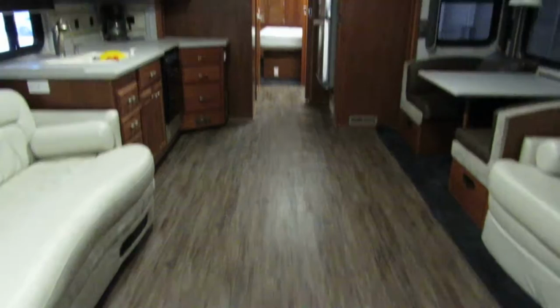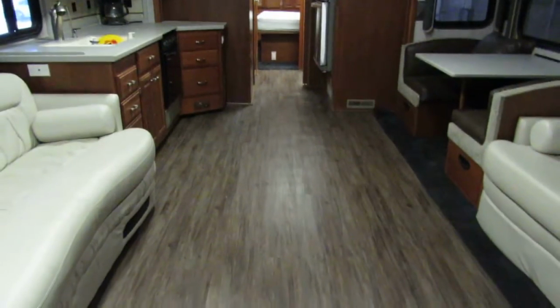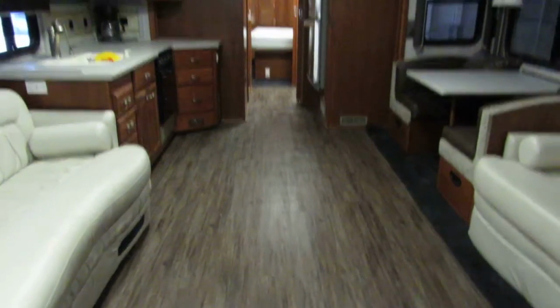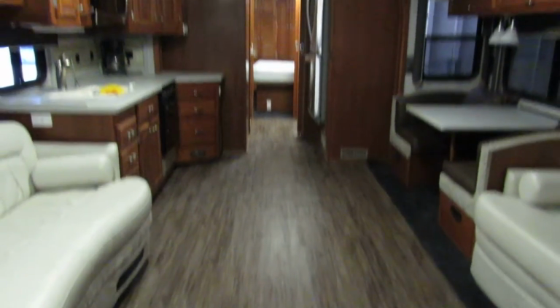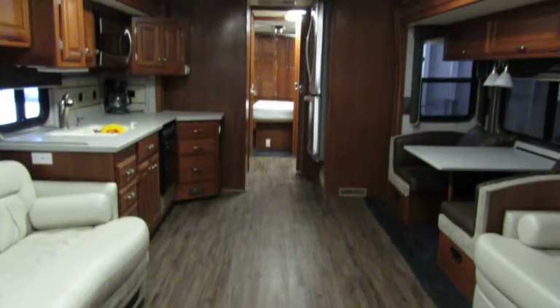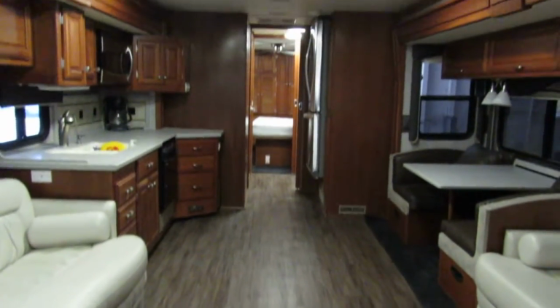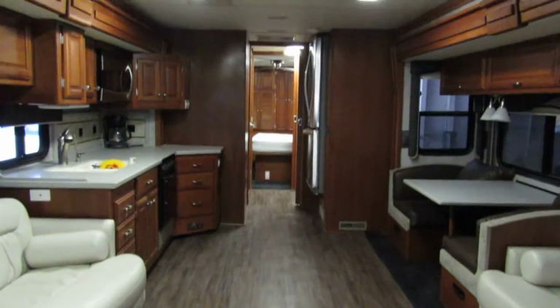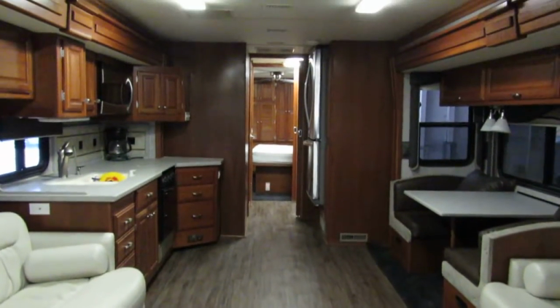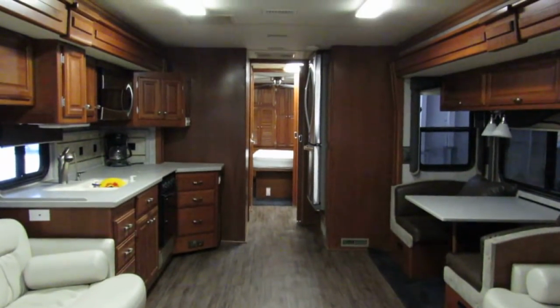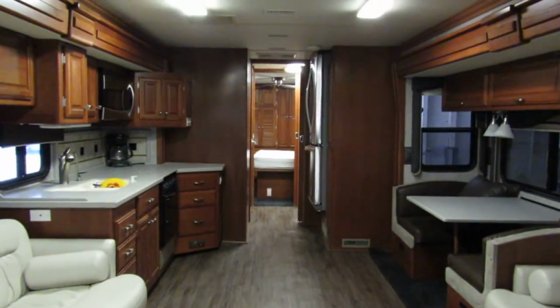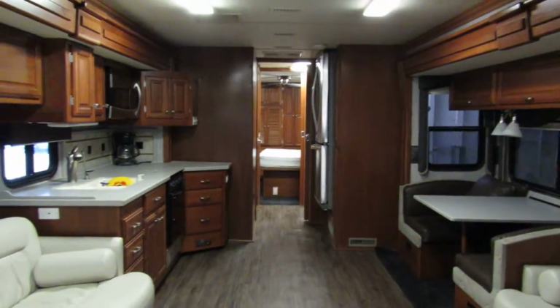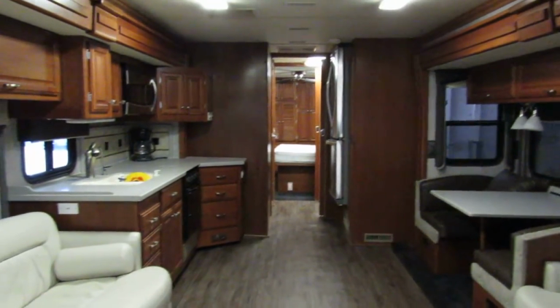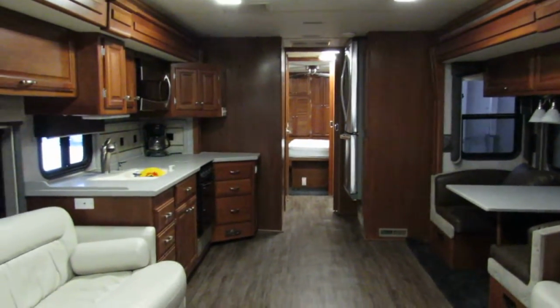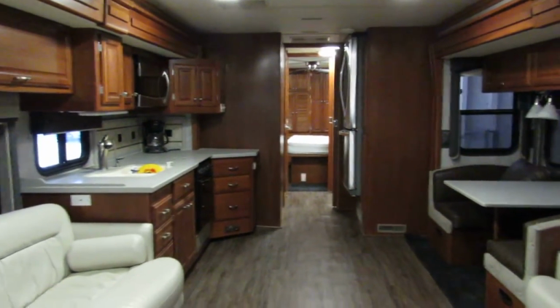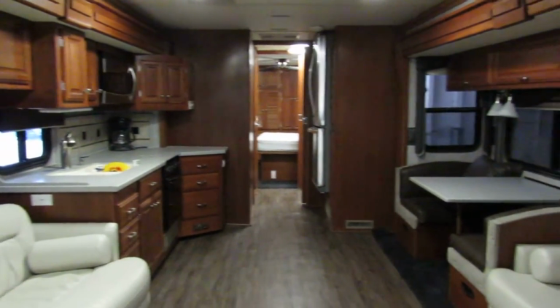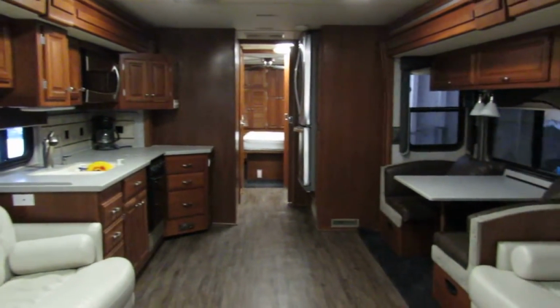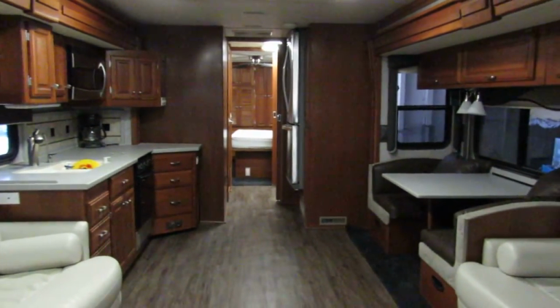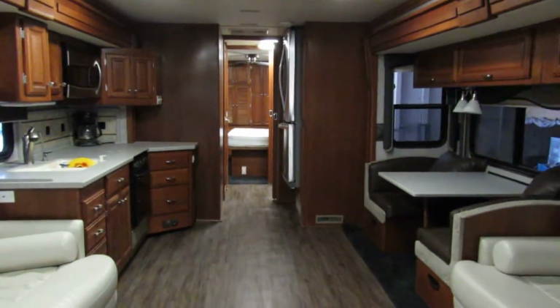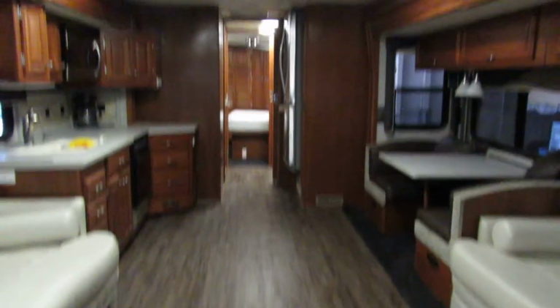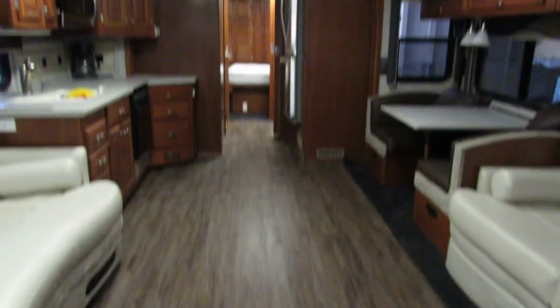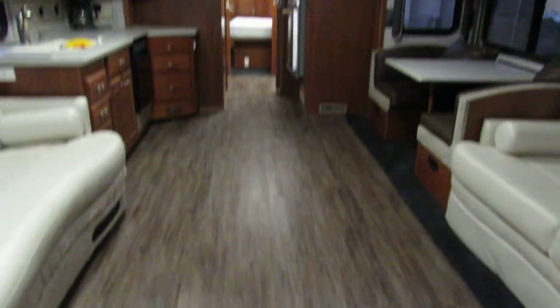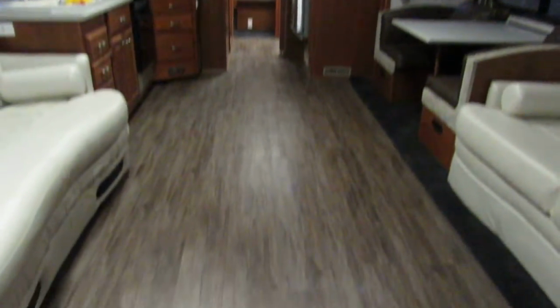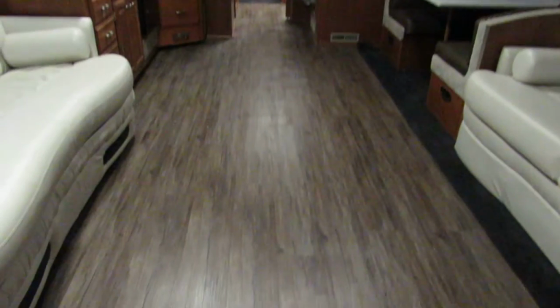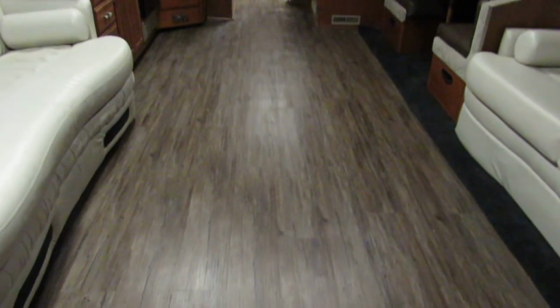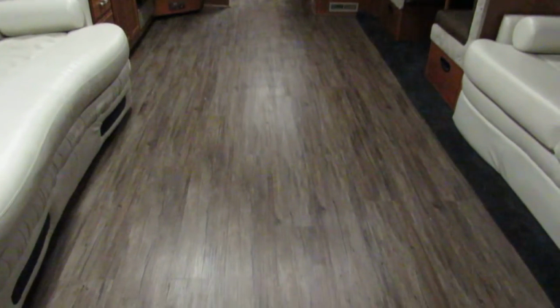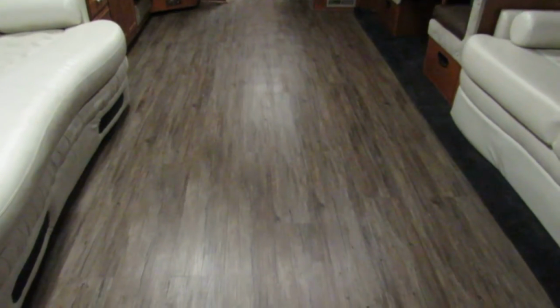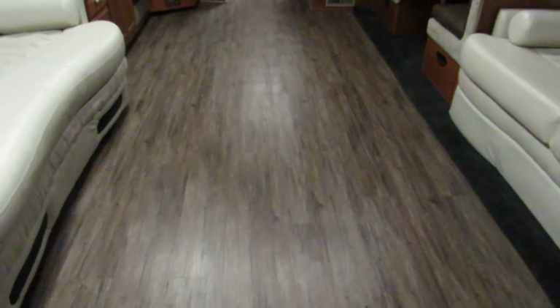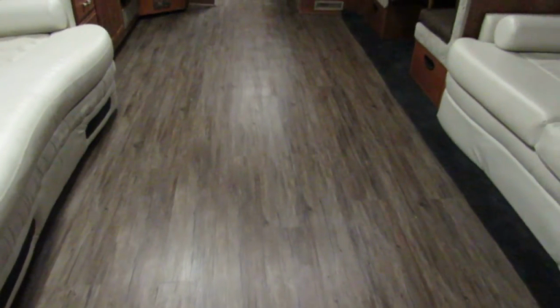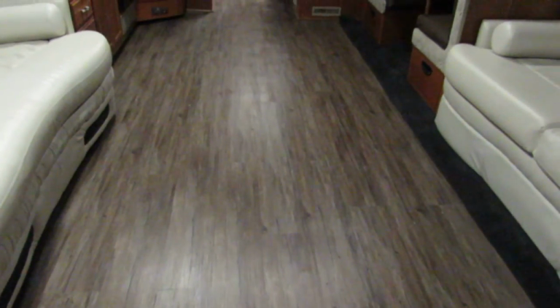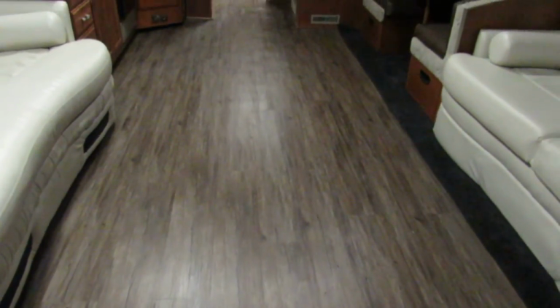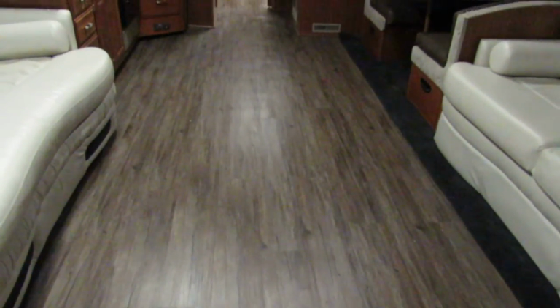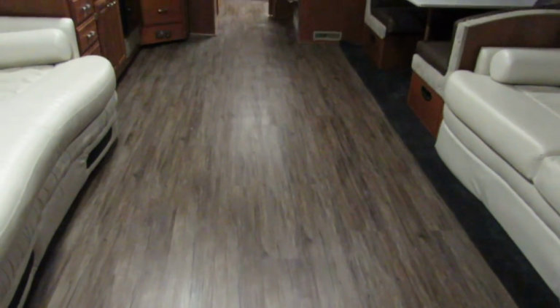Looks beautiful. Almost finished with this project. Stay tuned.